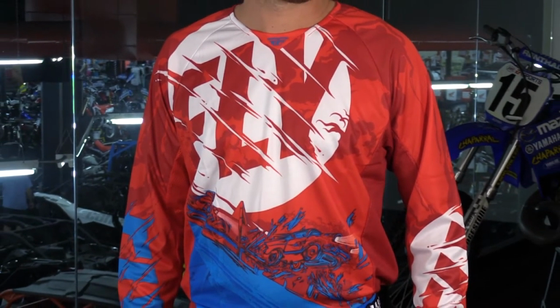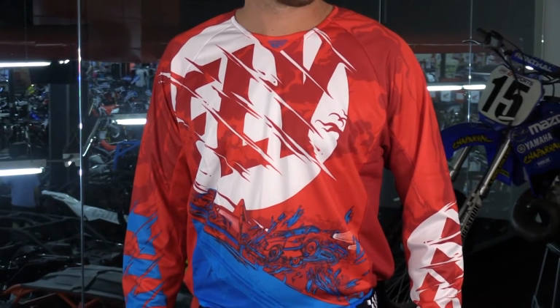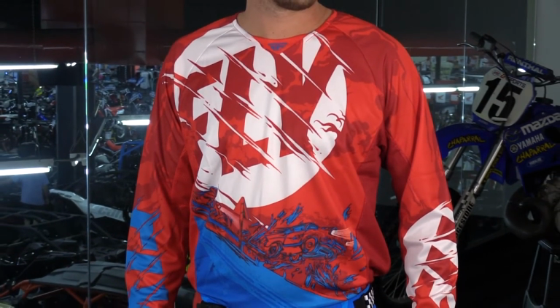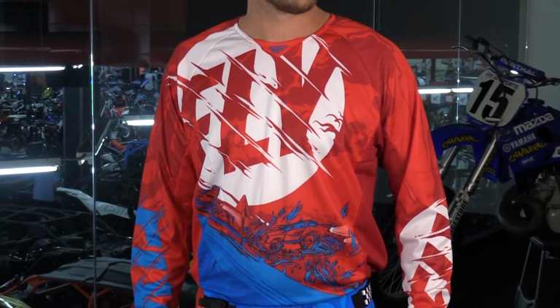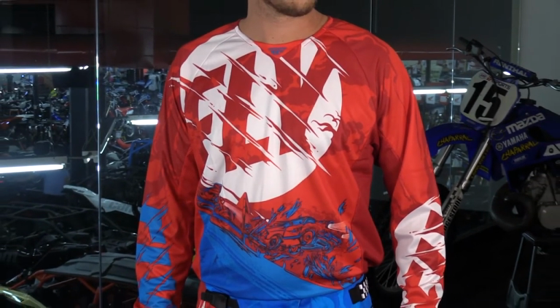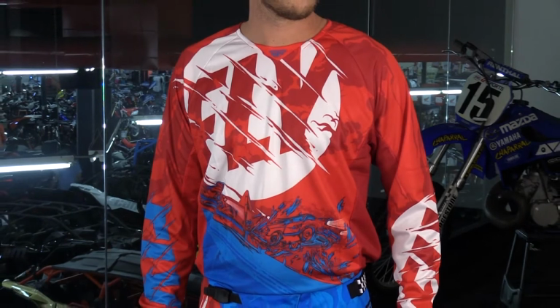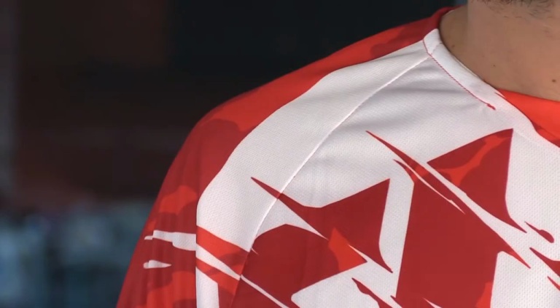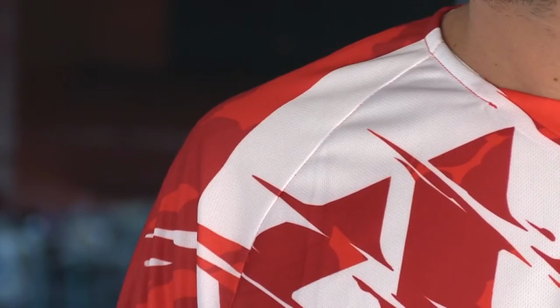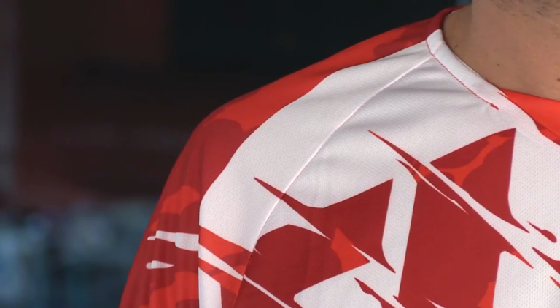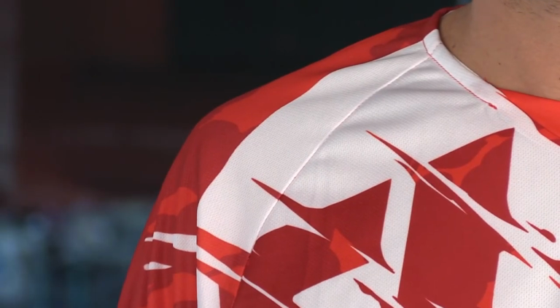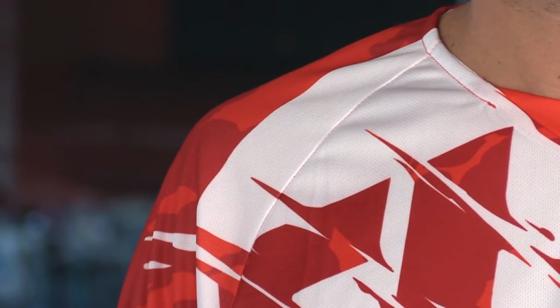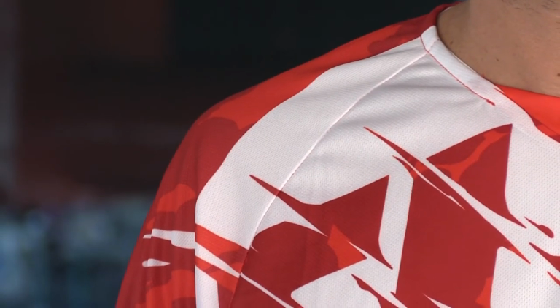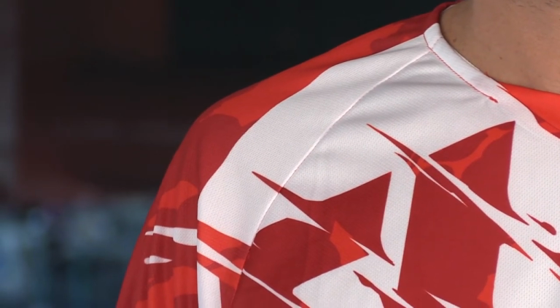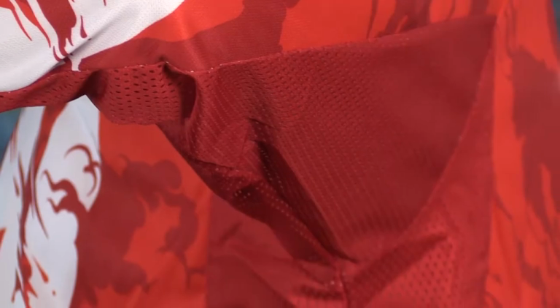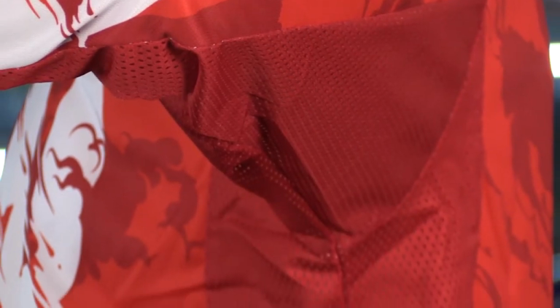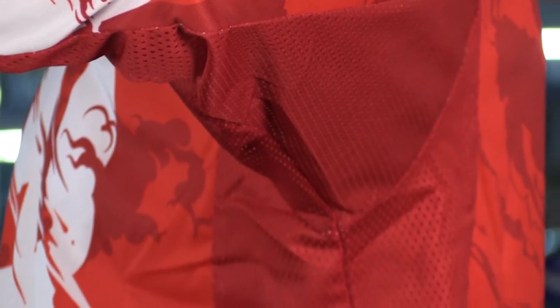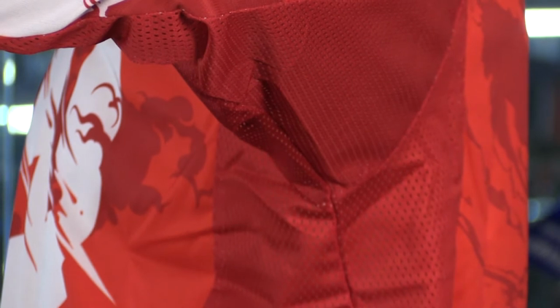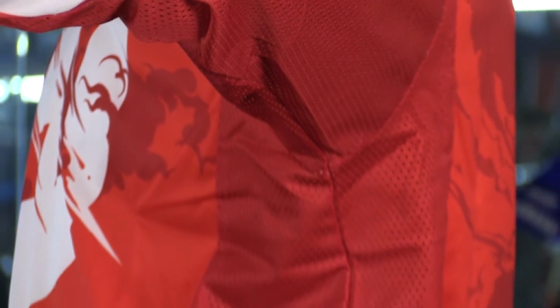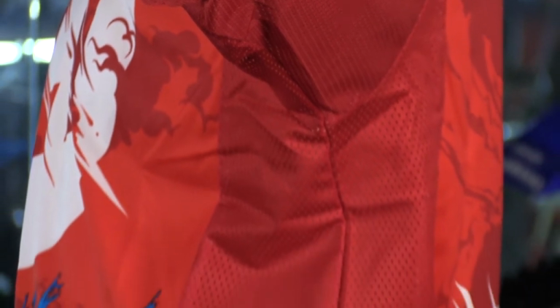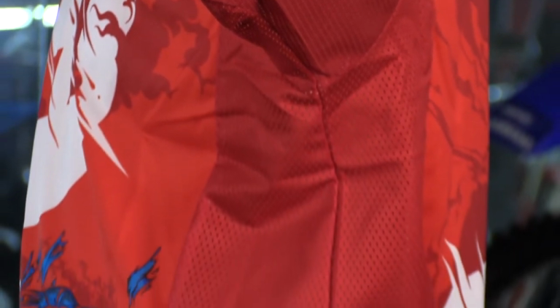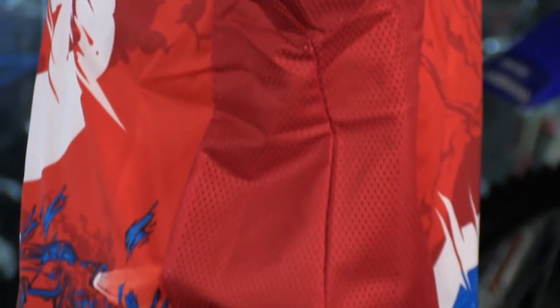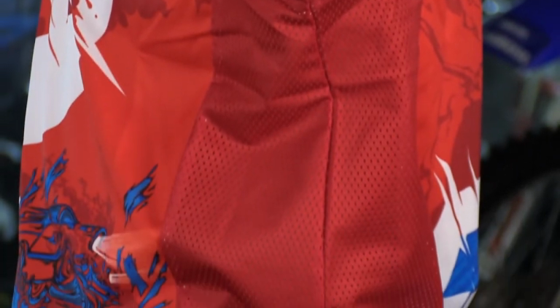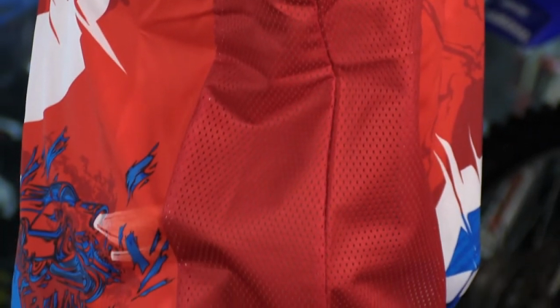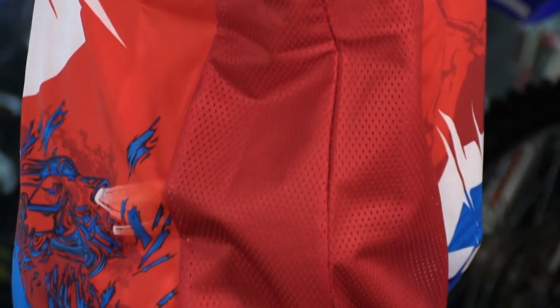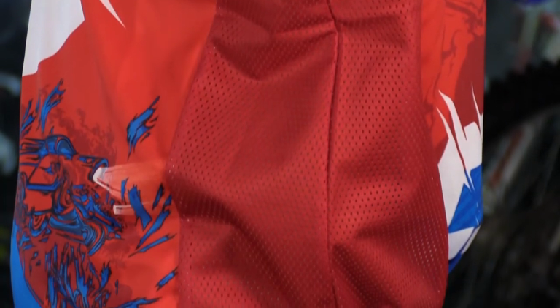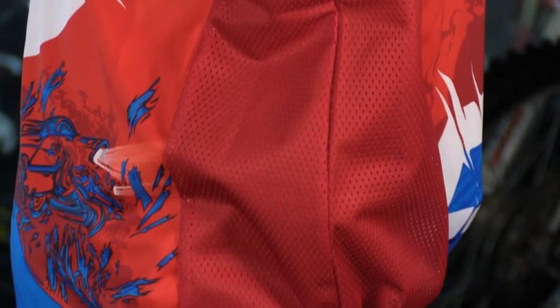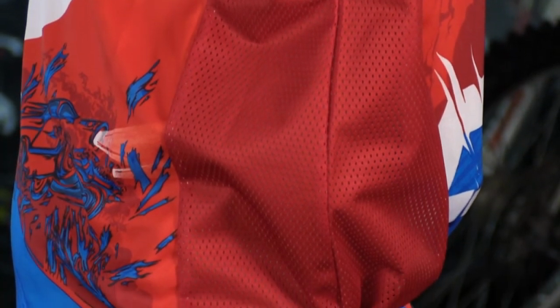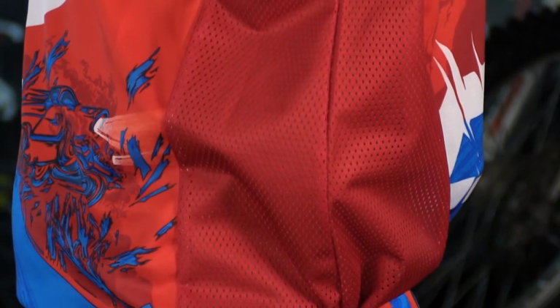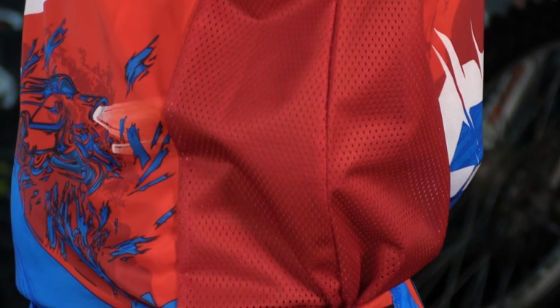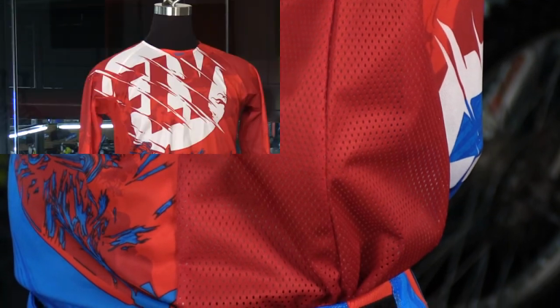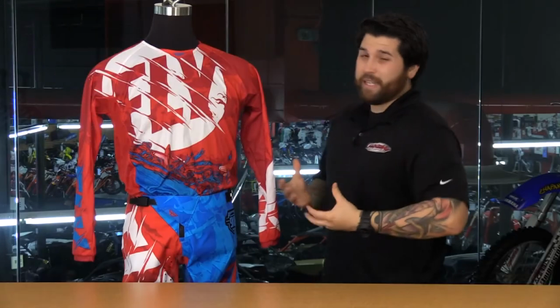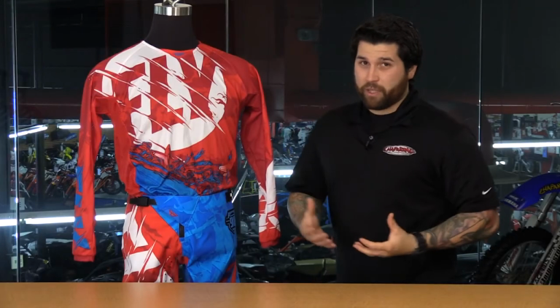In the core of the jersey you're going to see micro perforations — that's going to allow air to pass through. On the sides you have larger mesh holes that's going to really draw the air in, and then in the back you have the same as the front shoulders, those micro perforations. Regardless, the jersey is breathable.